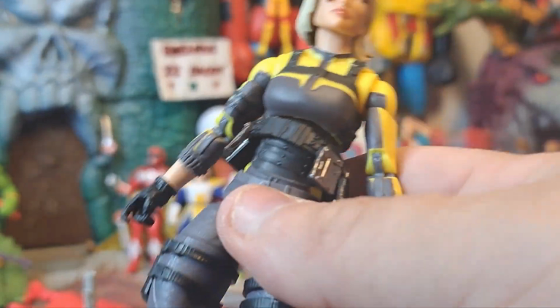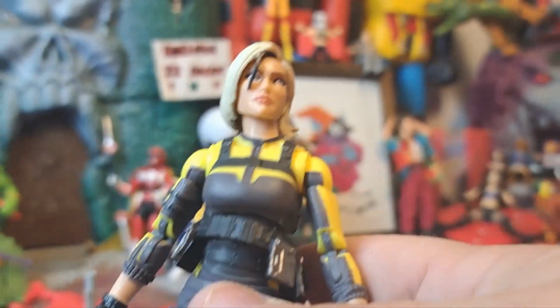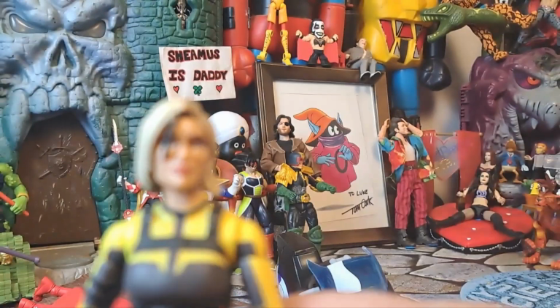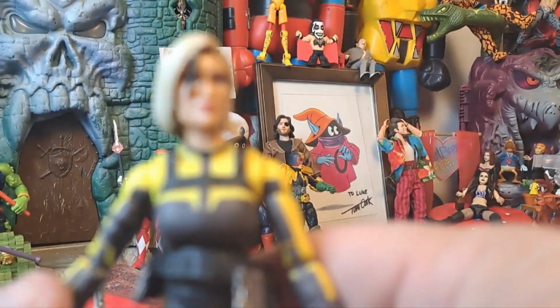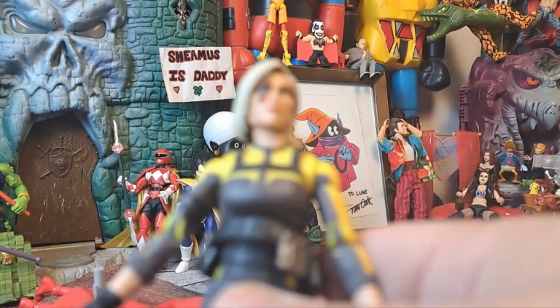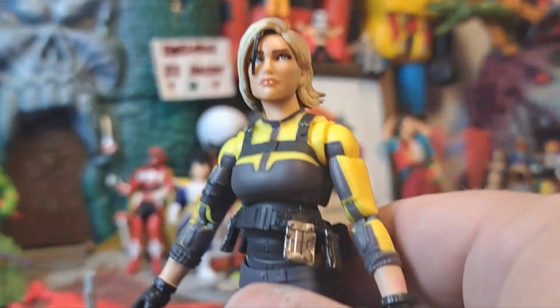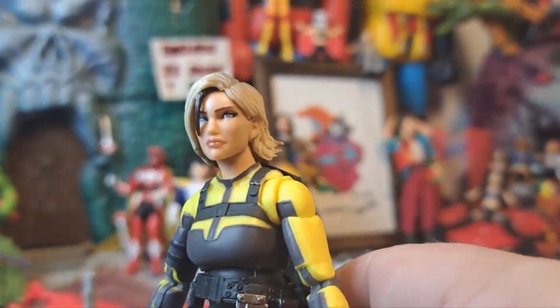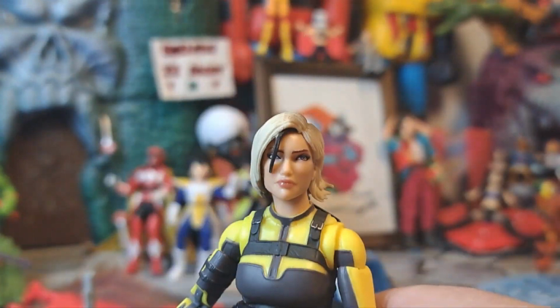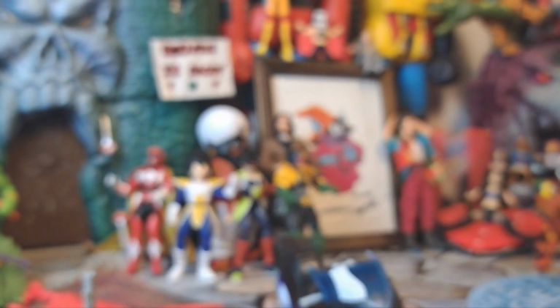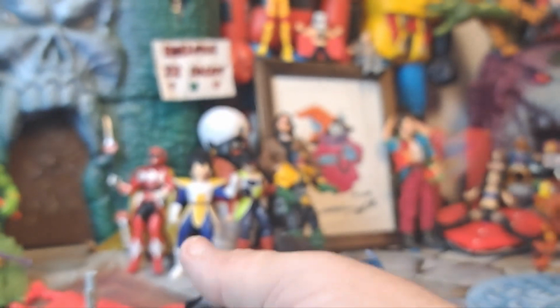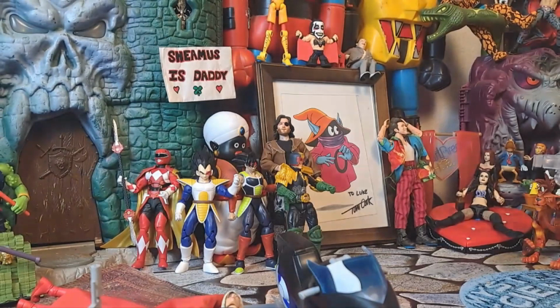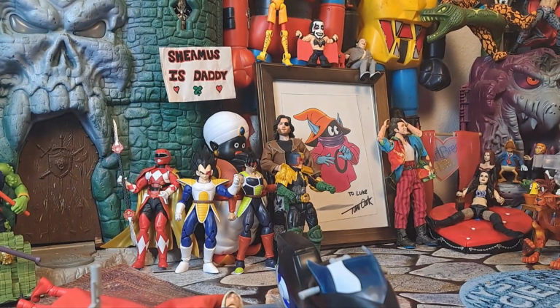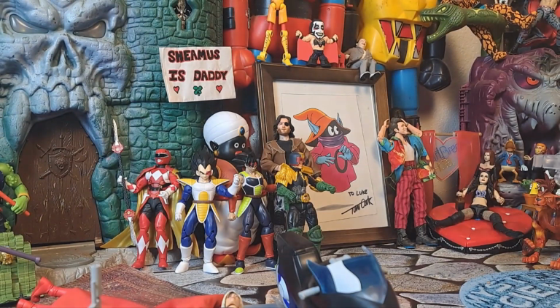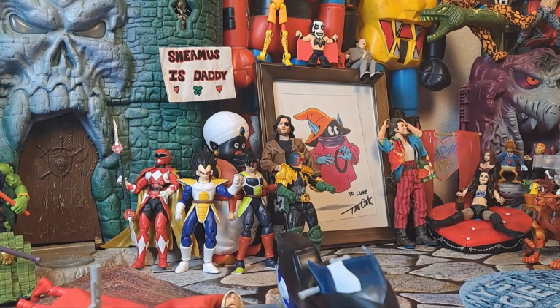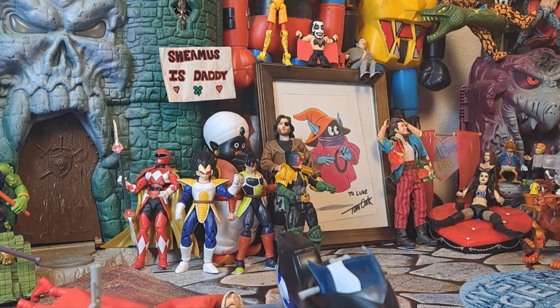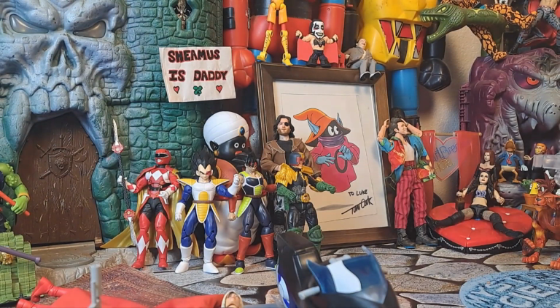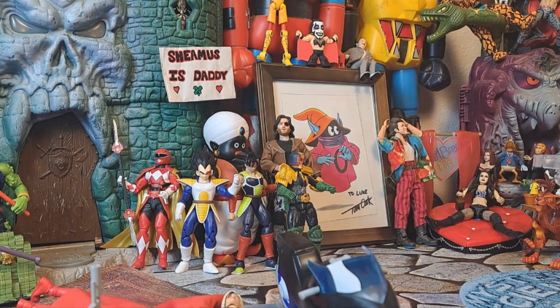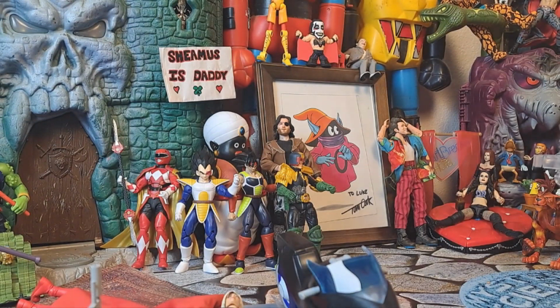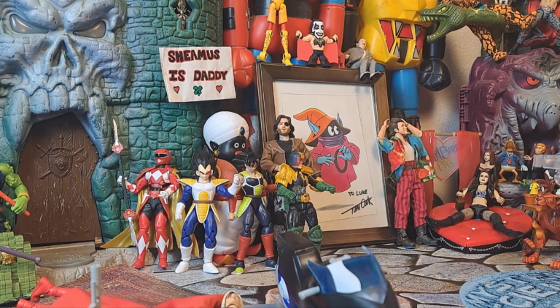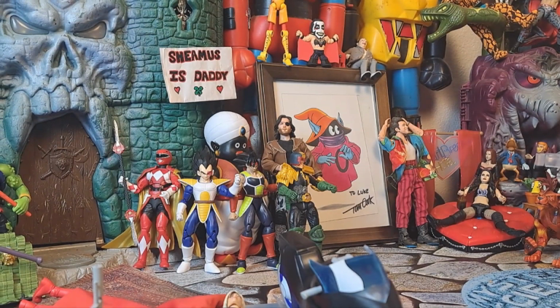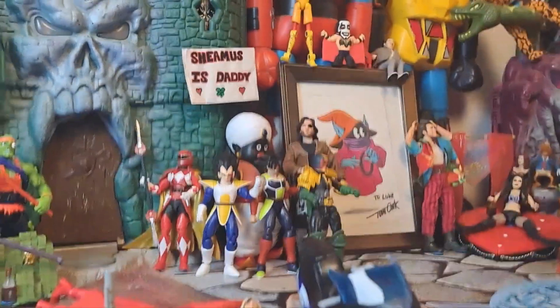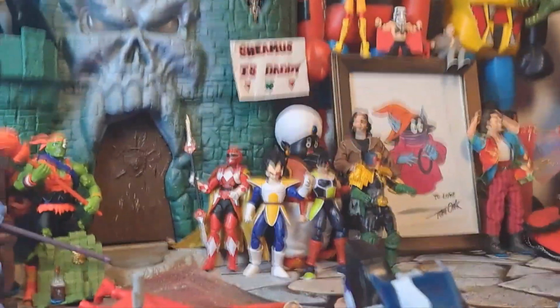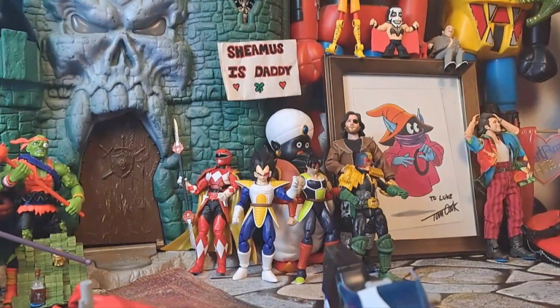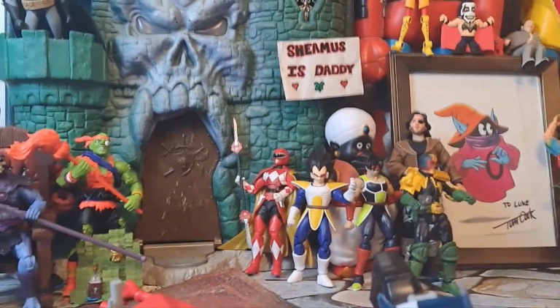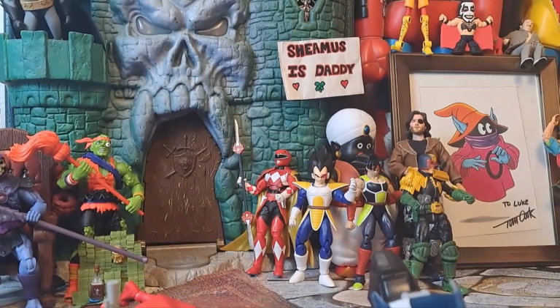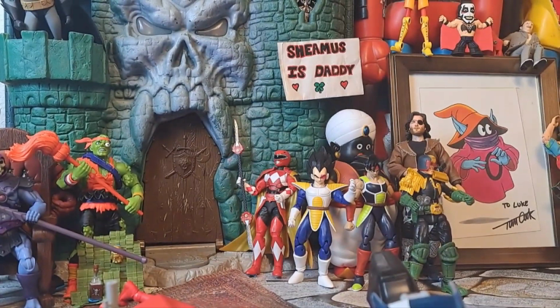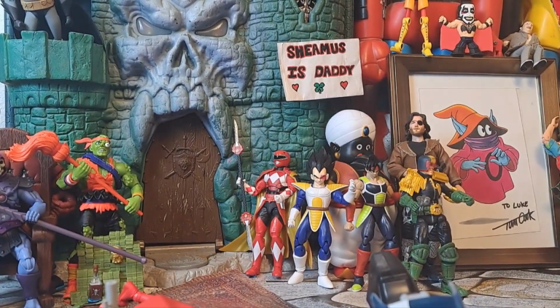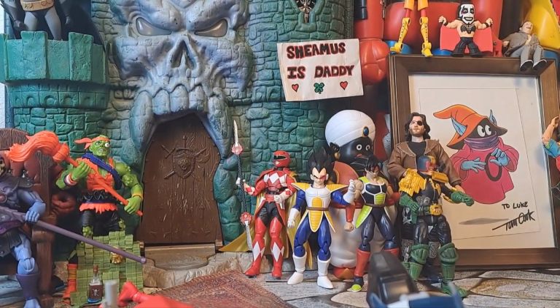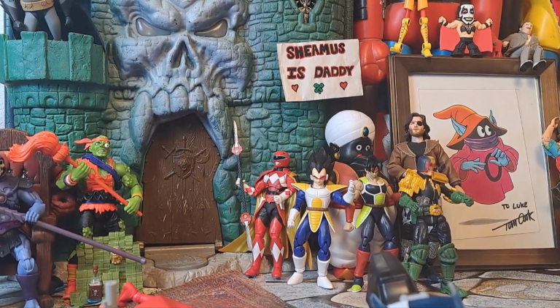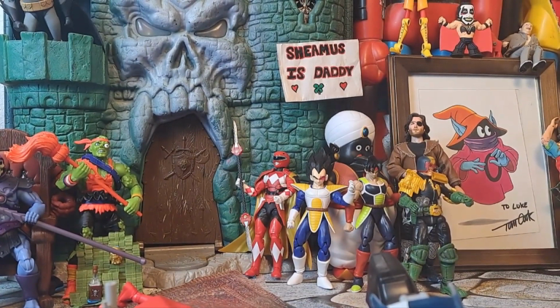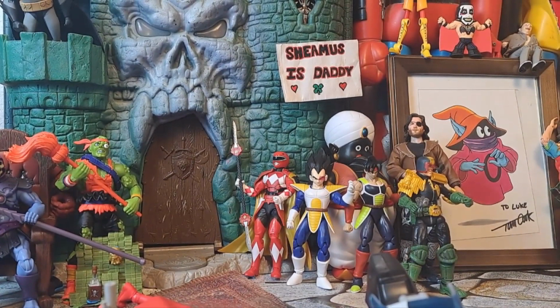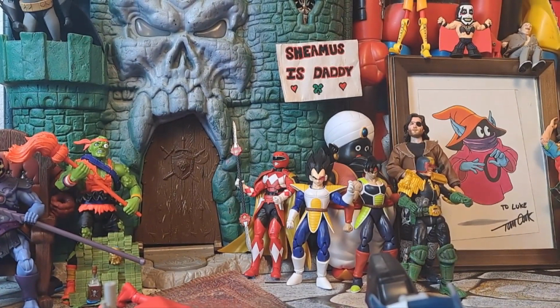Yeah, it was the movie — the Randy Quaid movie. The Randy Quaid vehicle. You guys remember — not the other one with Joe Colton himself. Bruce Willis.